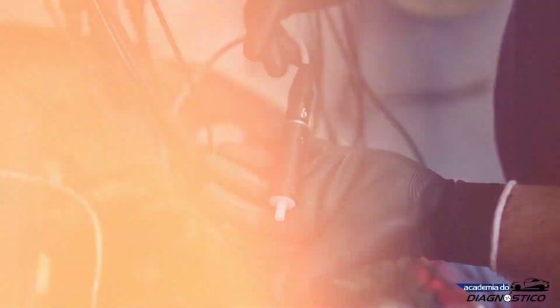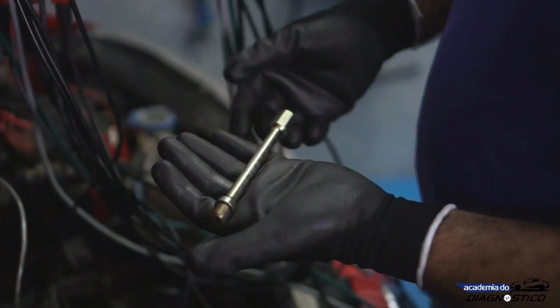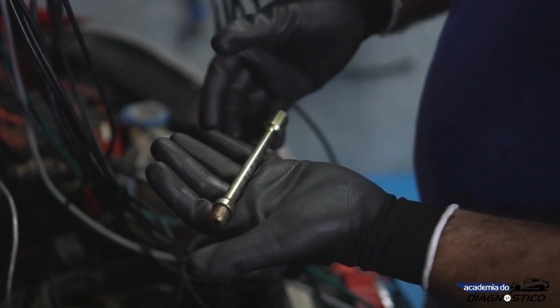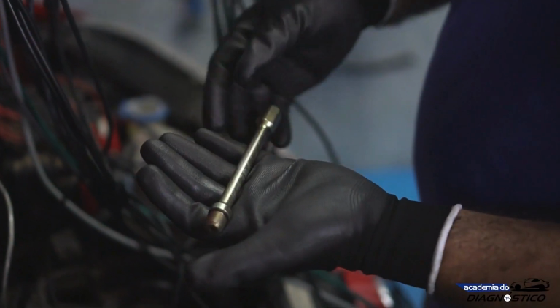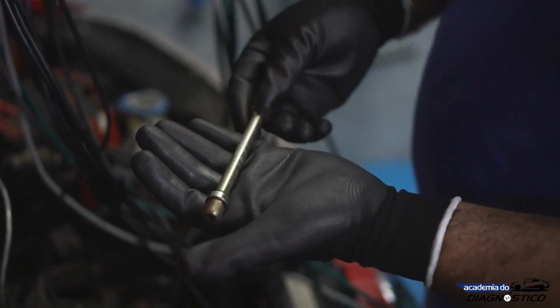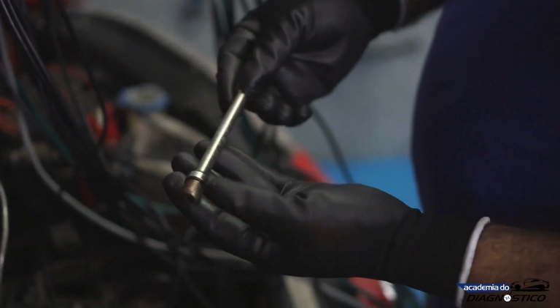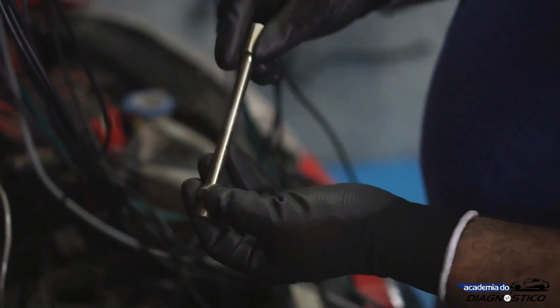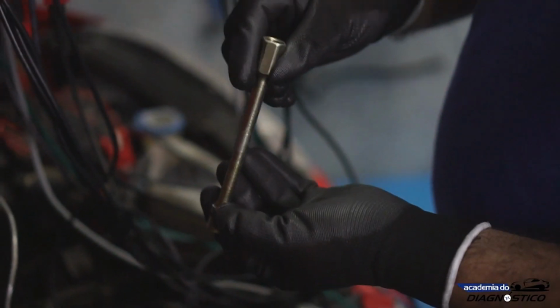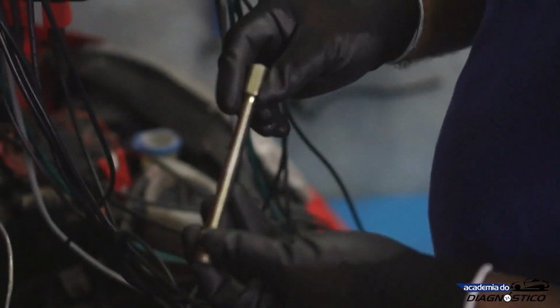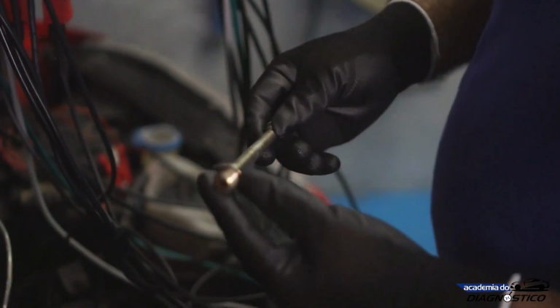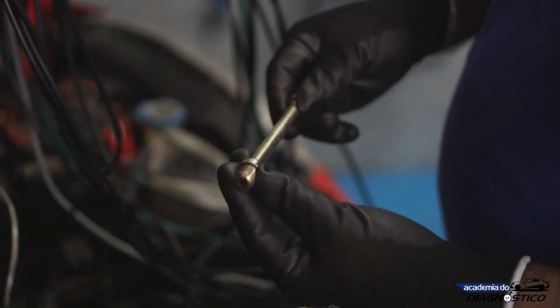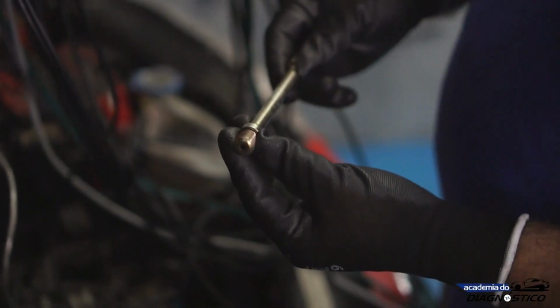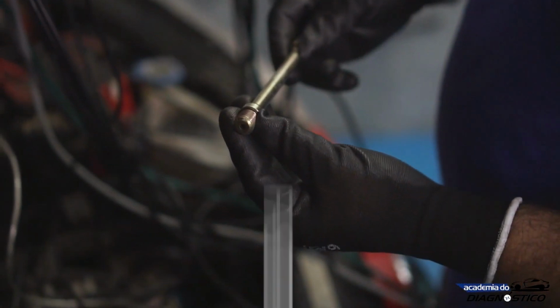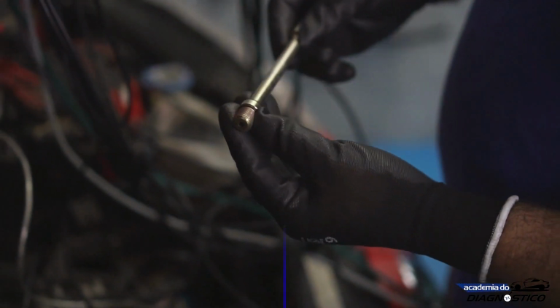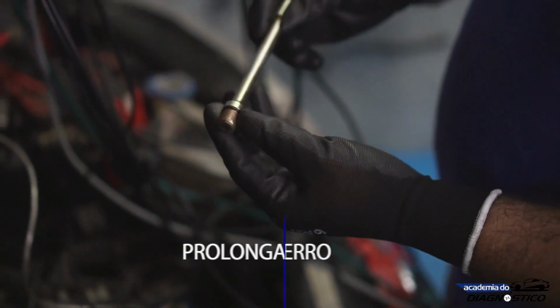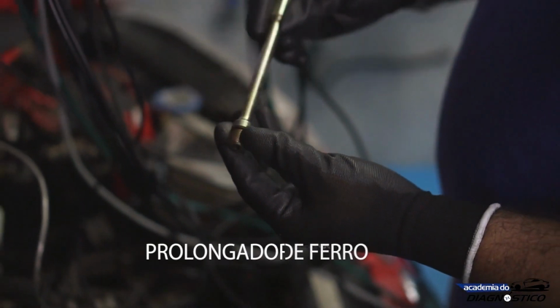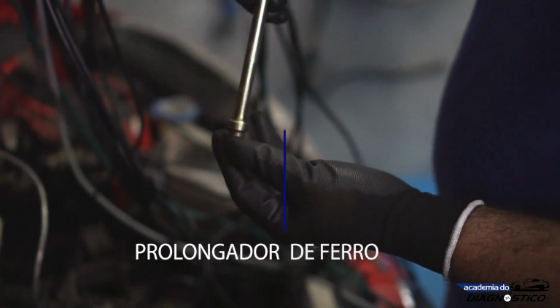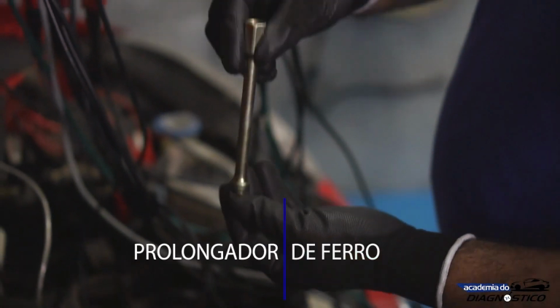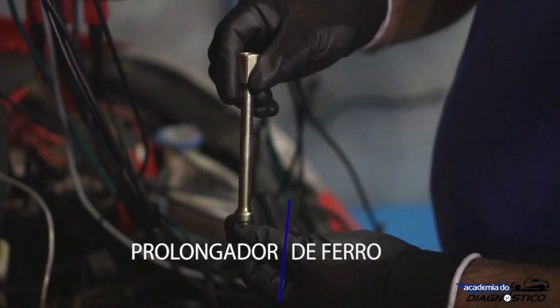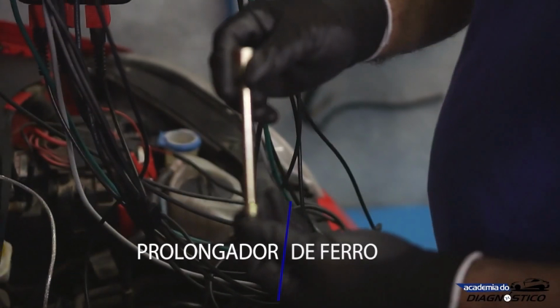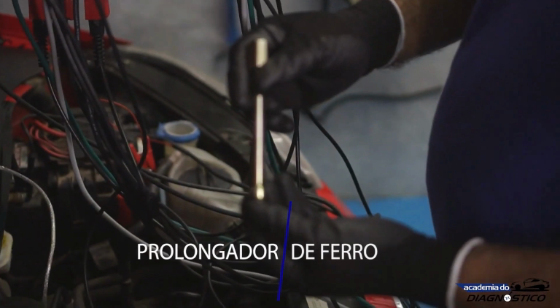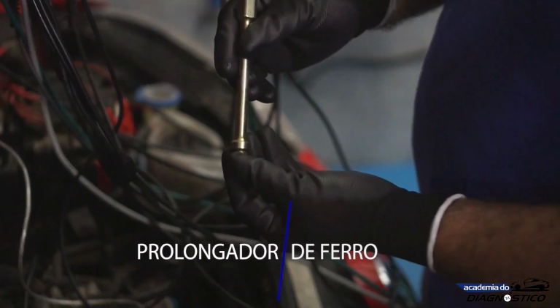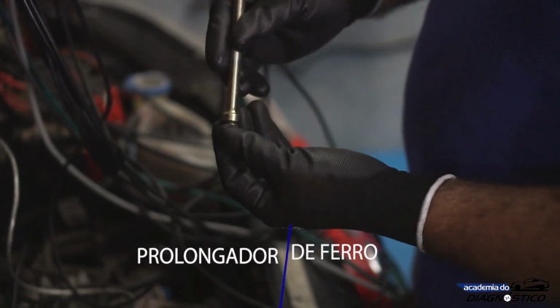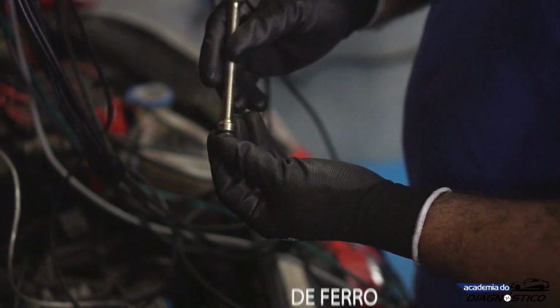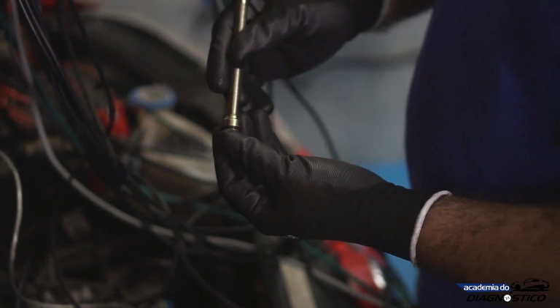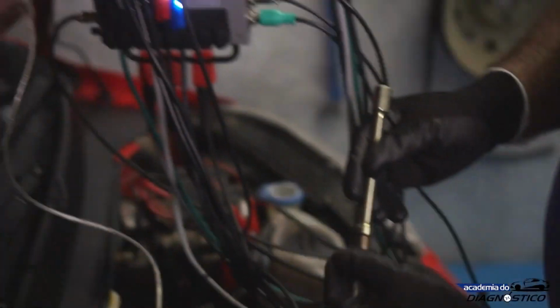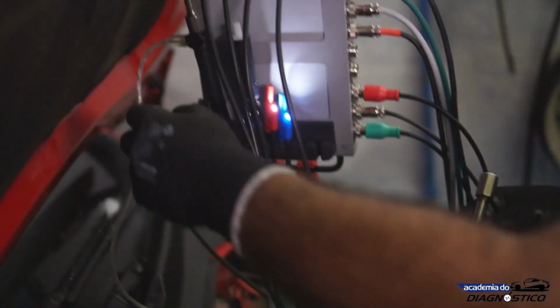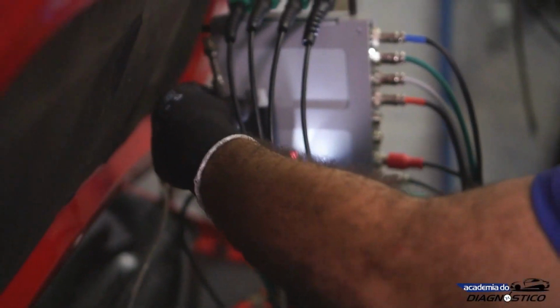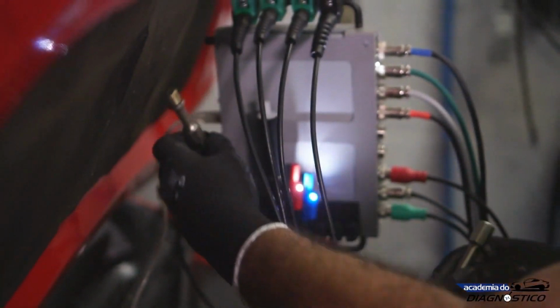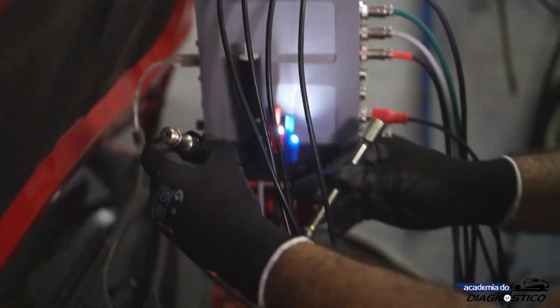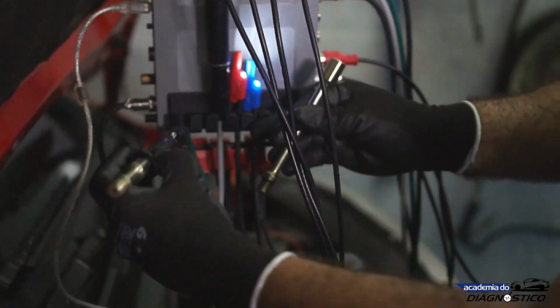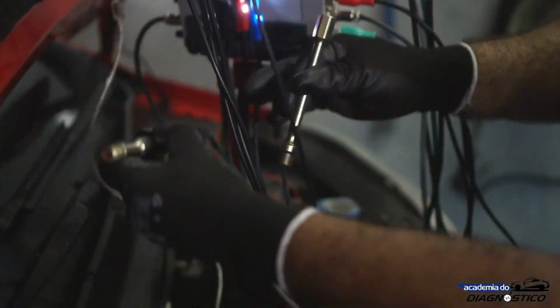The kit also includes an iron PX longer deep well adapter with M14 thread for use in engines with recessed spark plug wells. The adapter is threaded to the PX35 pressure transducer.